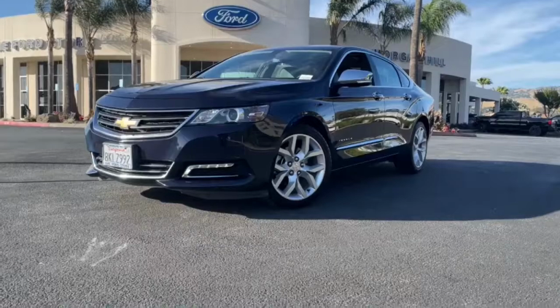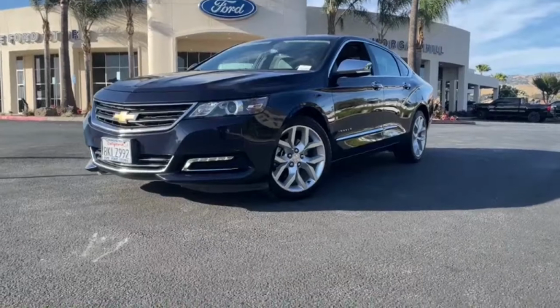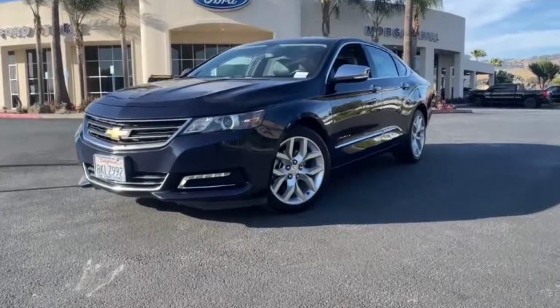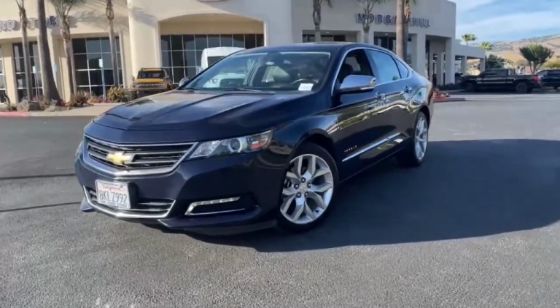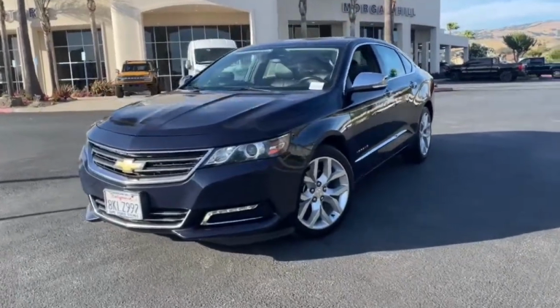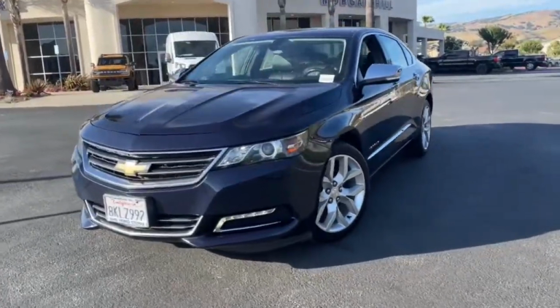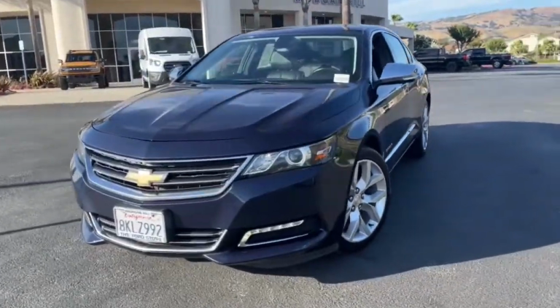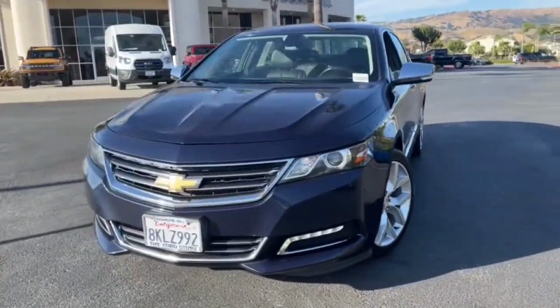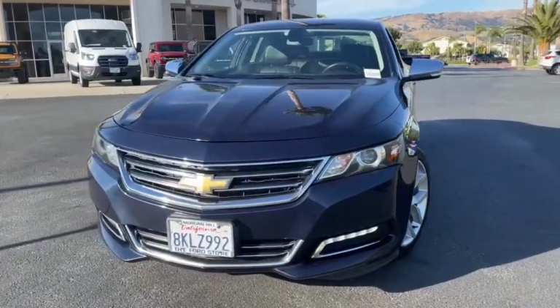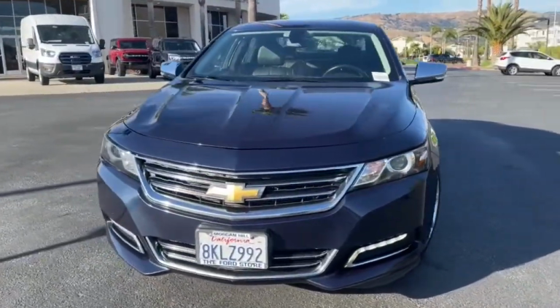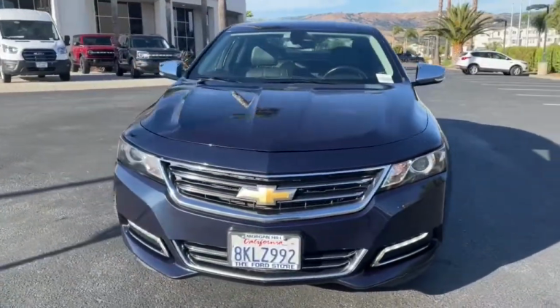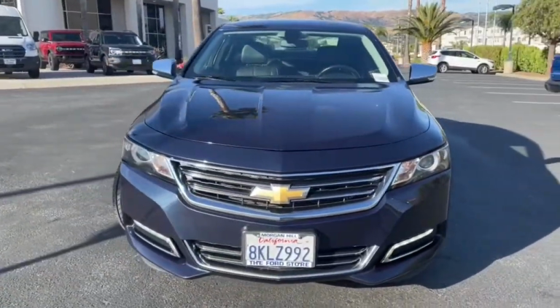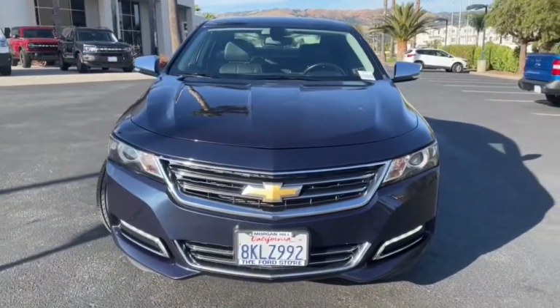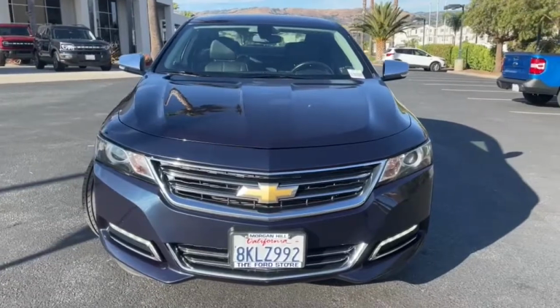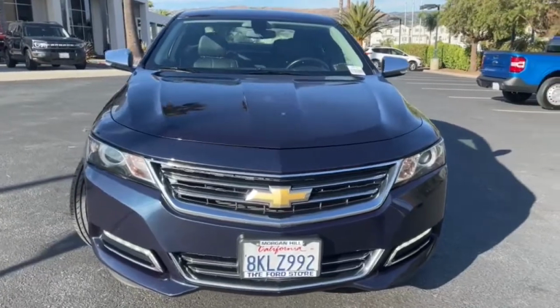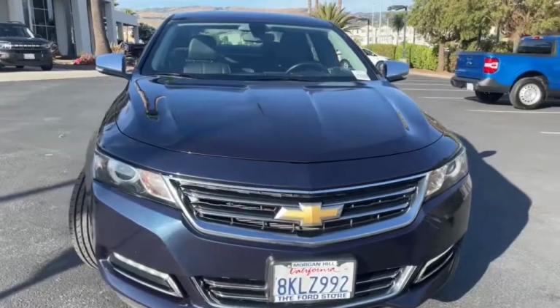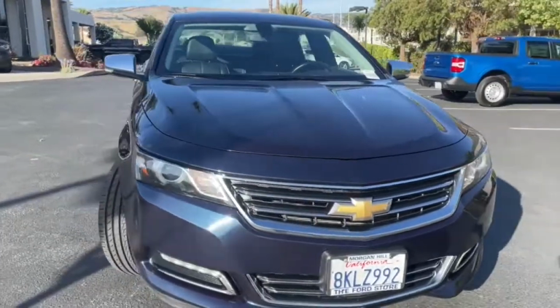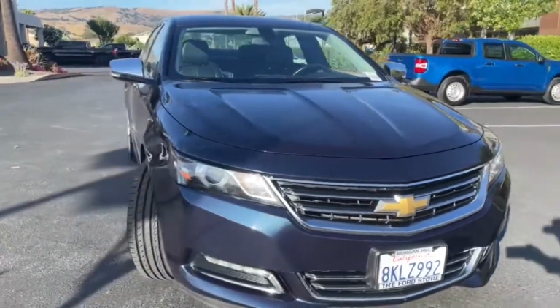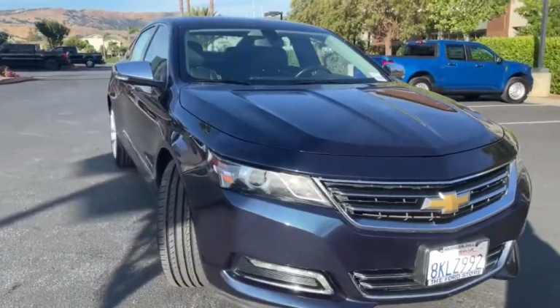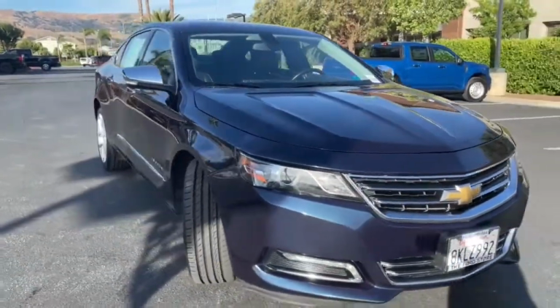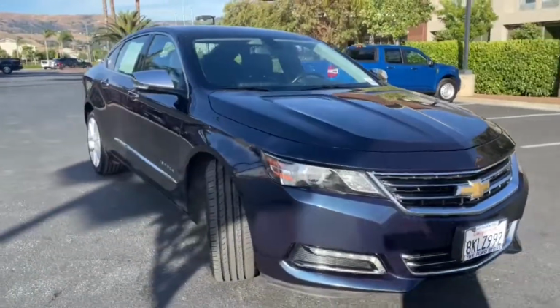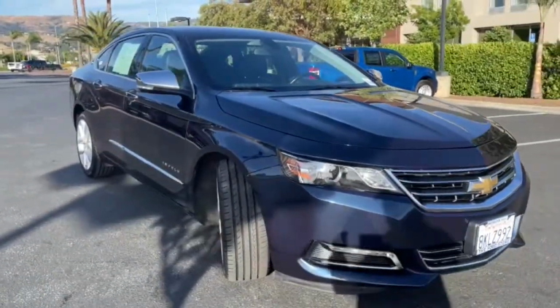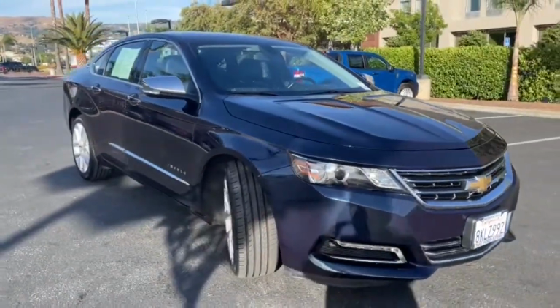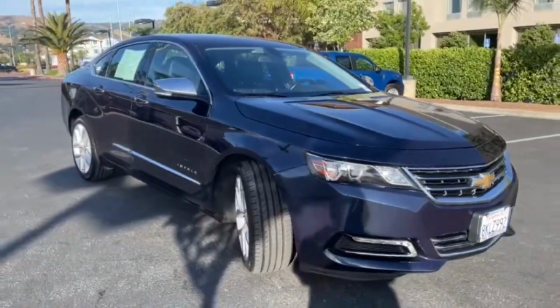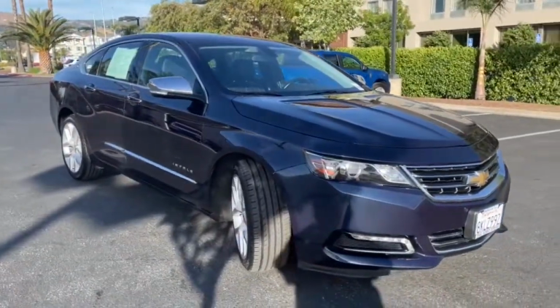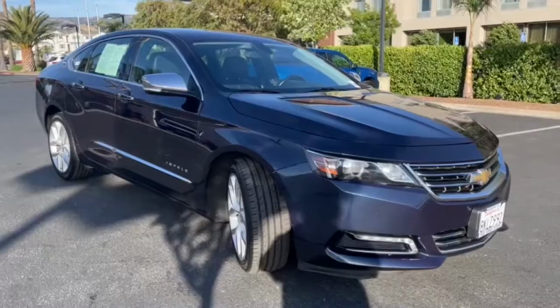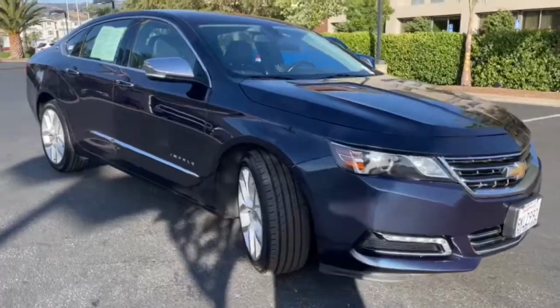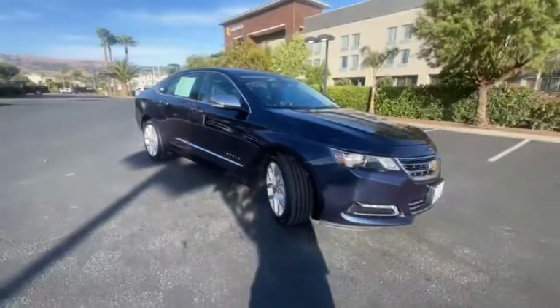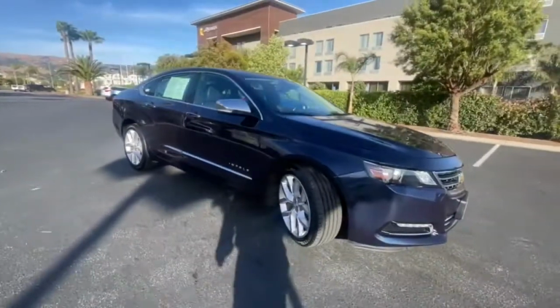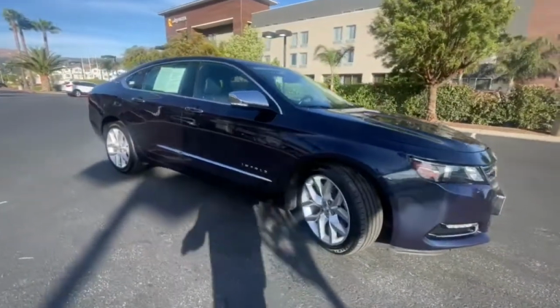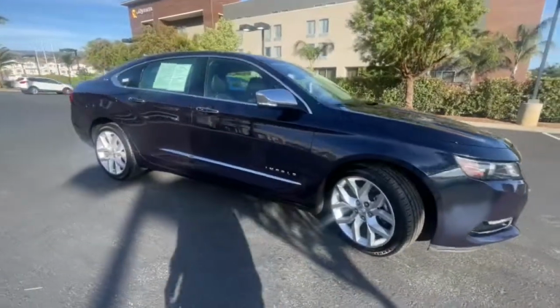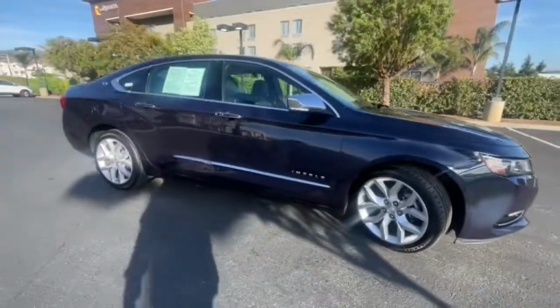You will love the features of this 2019 Chevrolet Impala. The Chevrolet Impala, the spacious, refined, full-size sedan that infuses every drive with confidence and premium family-style comfort.